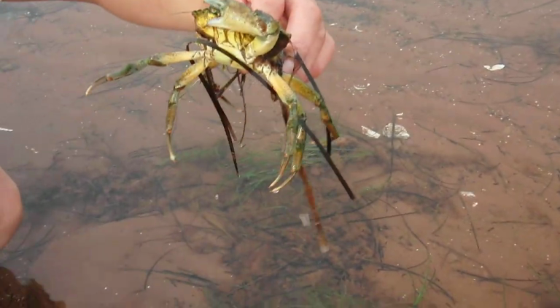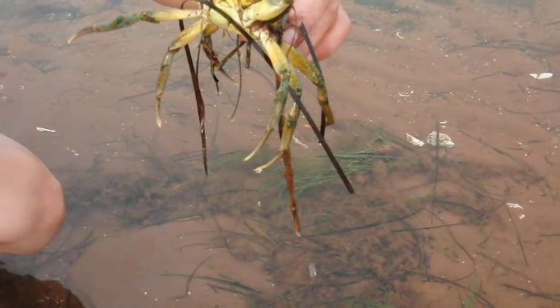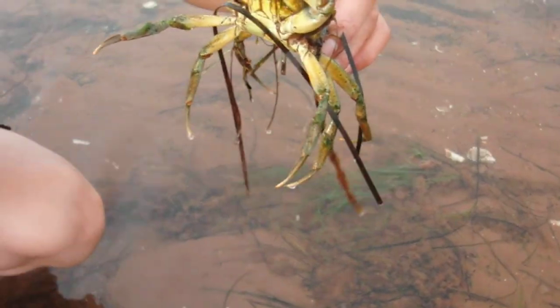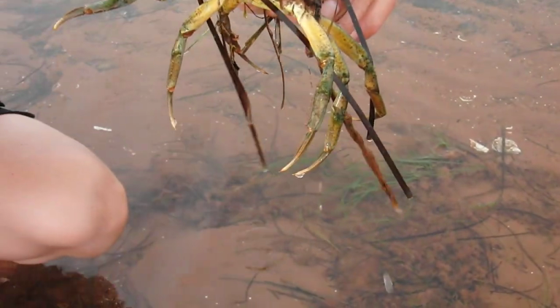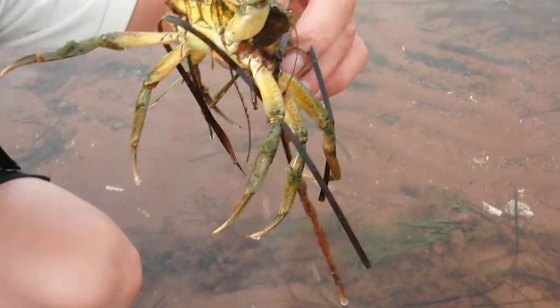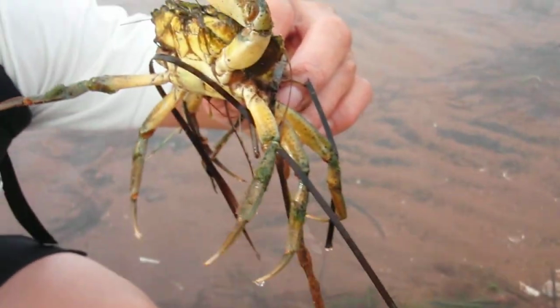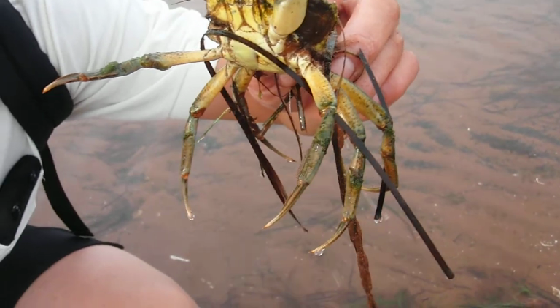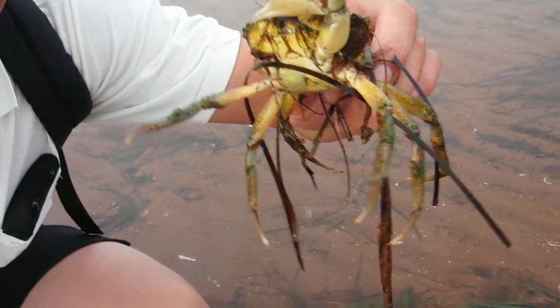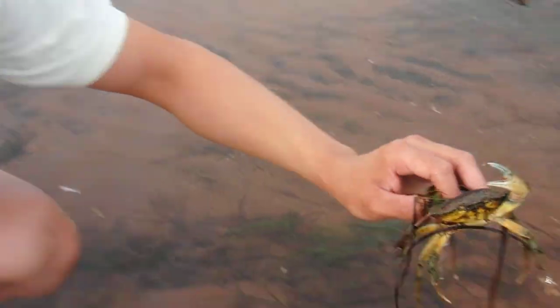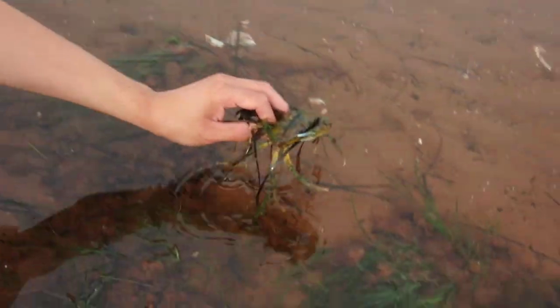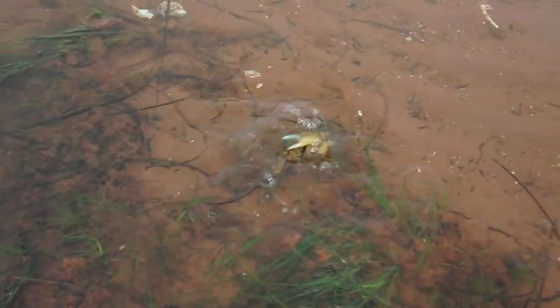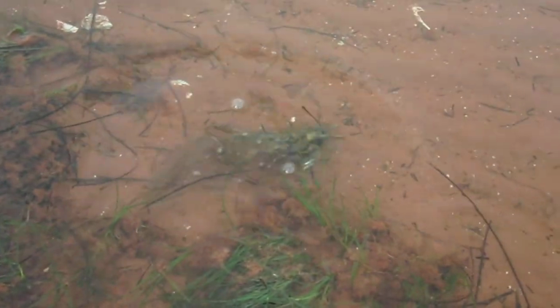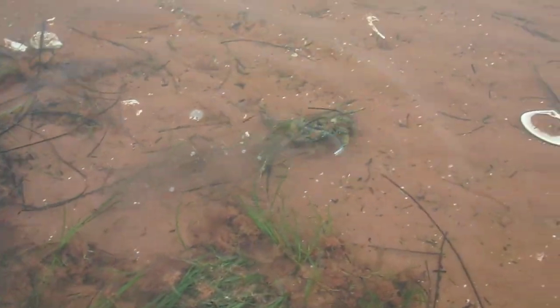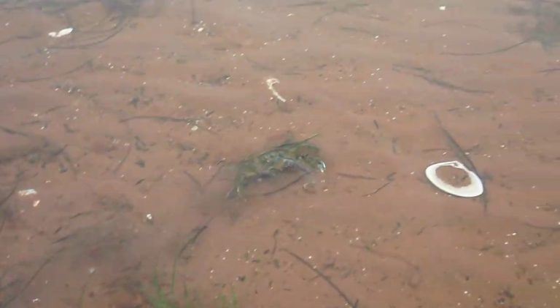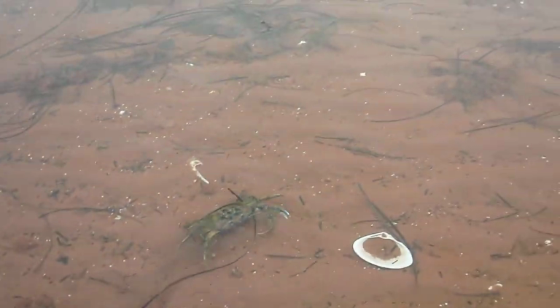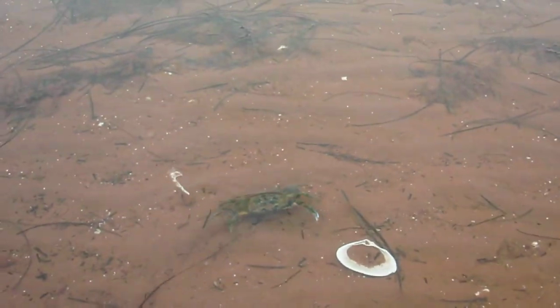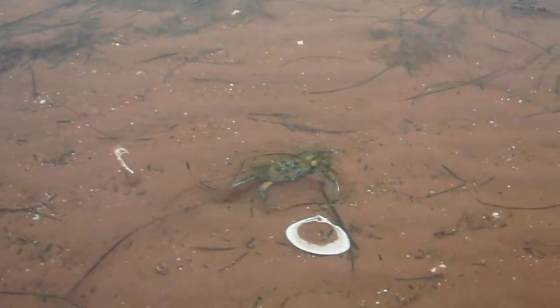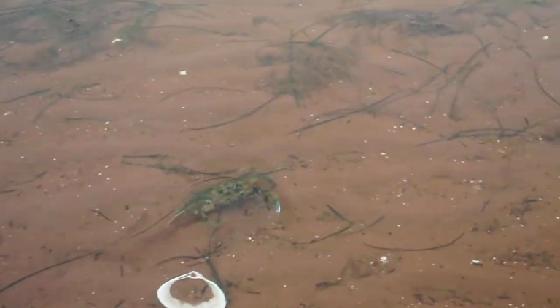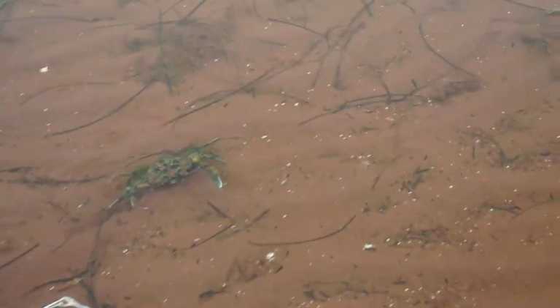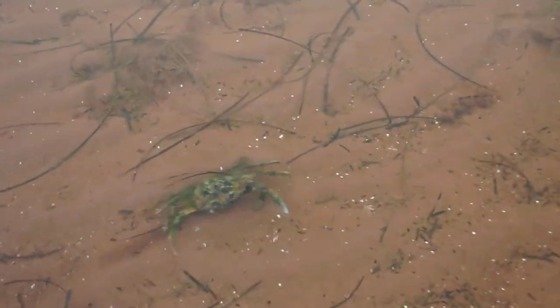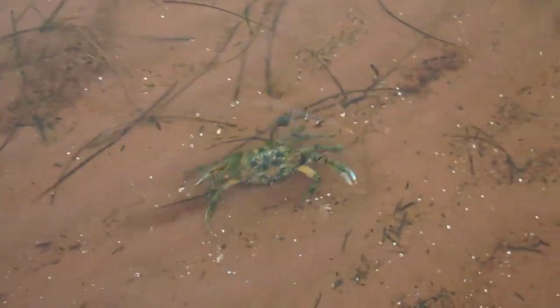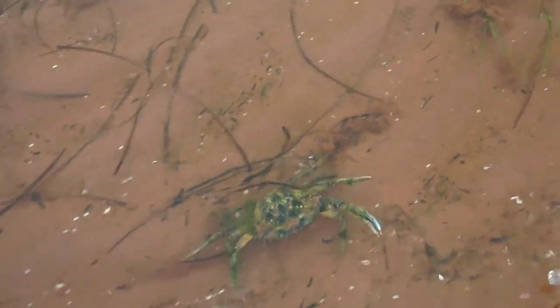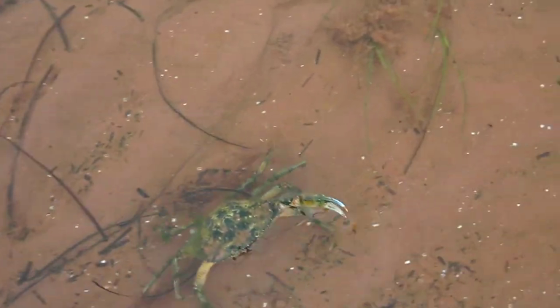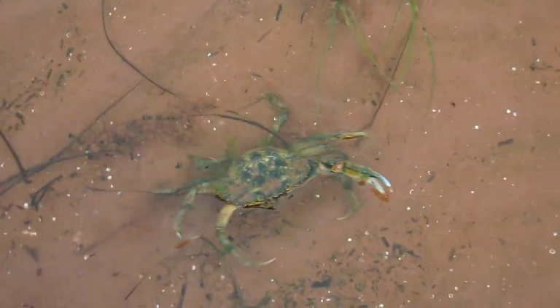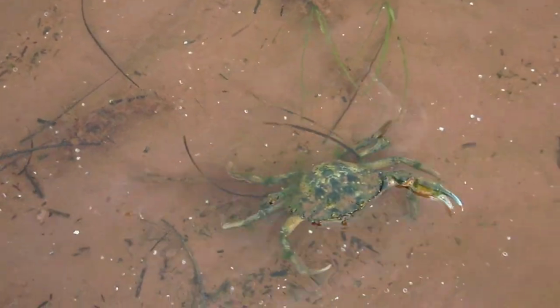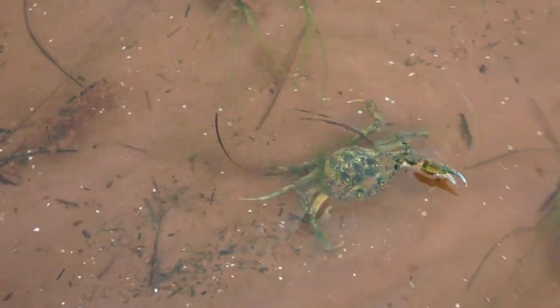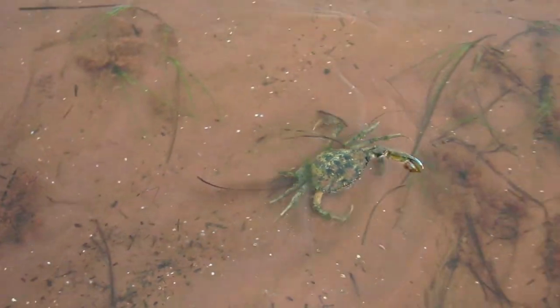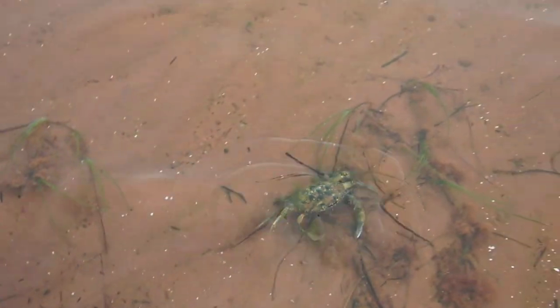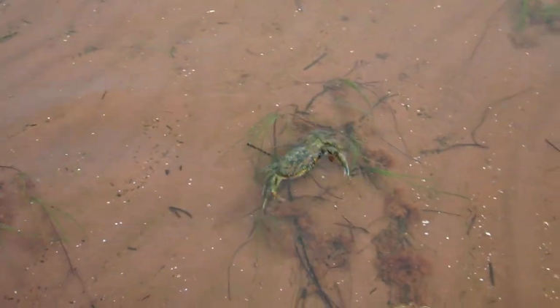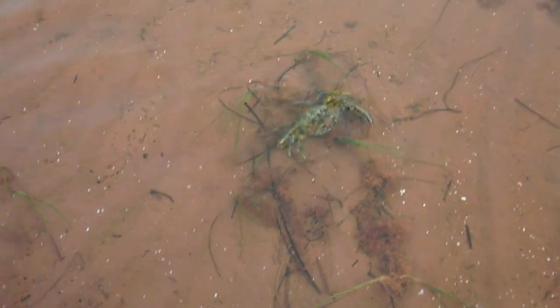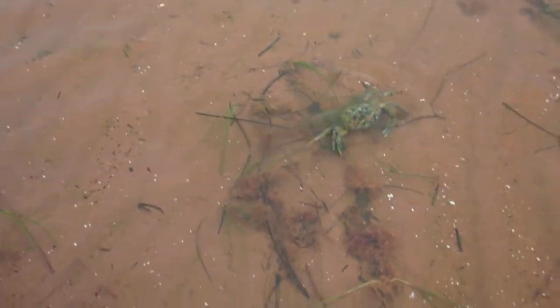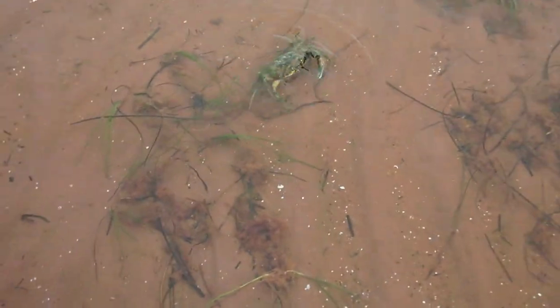You don't want to get them out of the water too long or else you might weaken them. And look at him go. And folks, that's how you catch a crab at Tee Hill Beach.